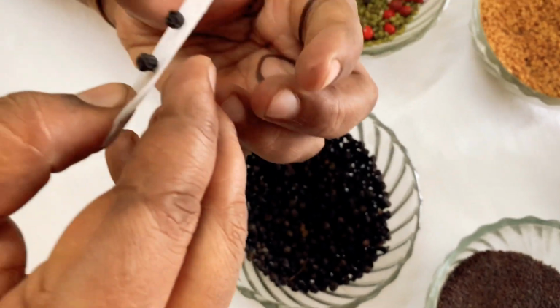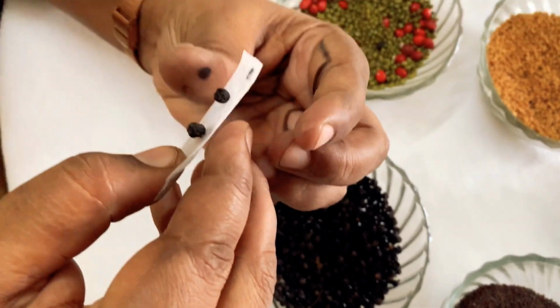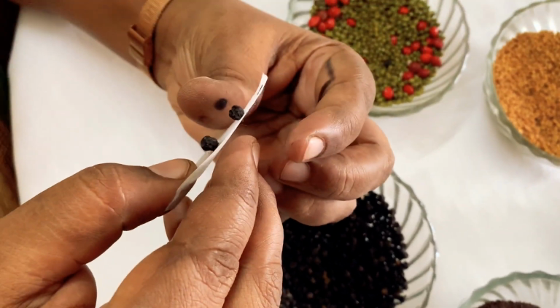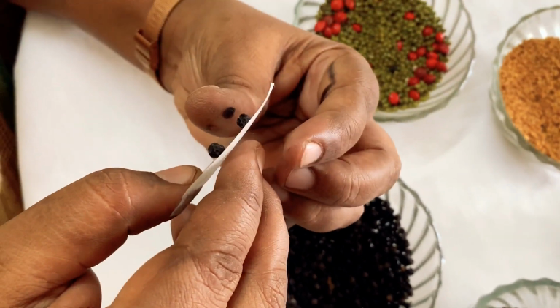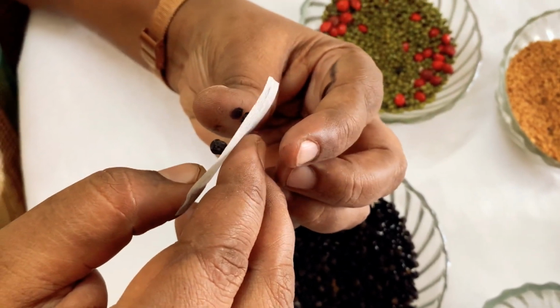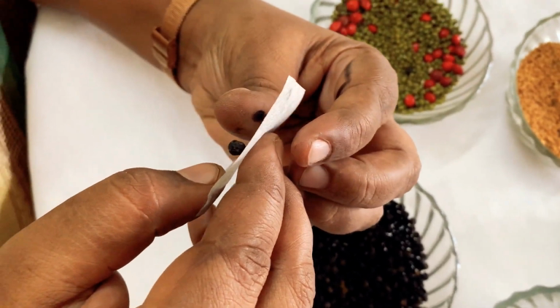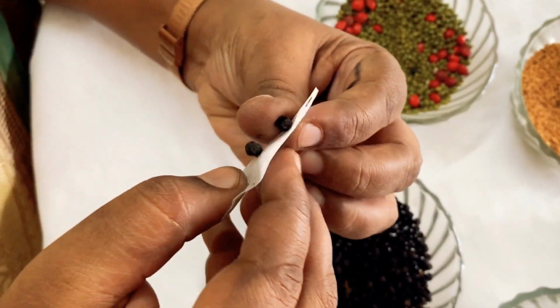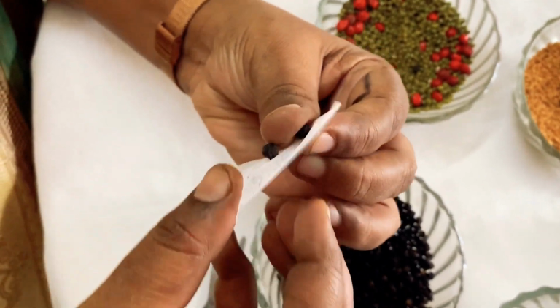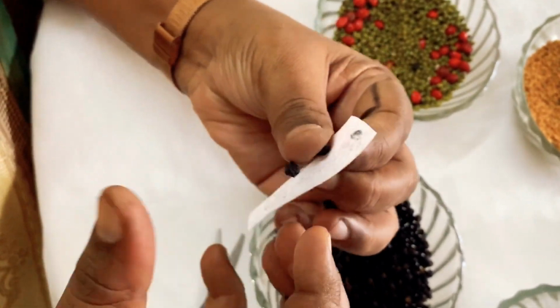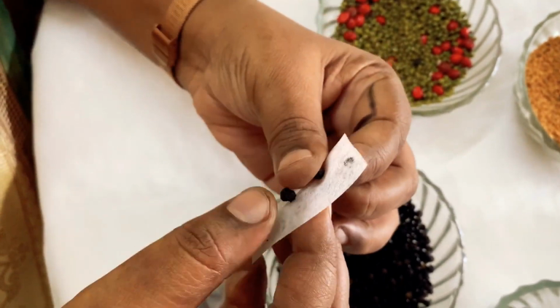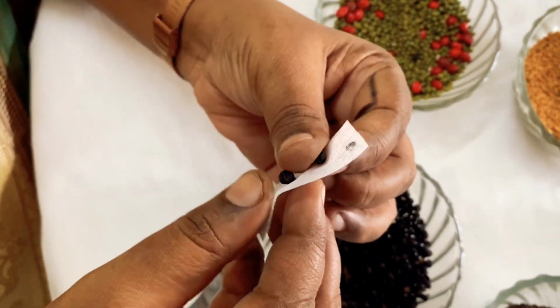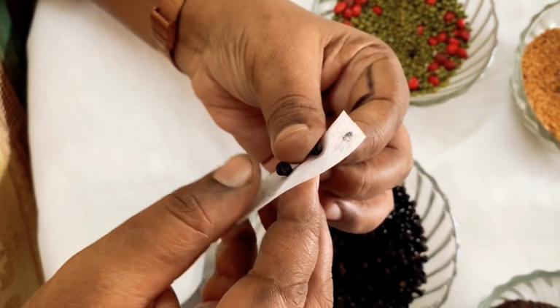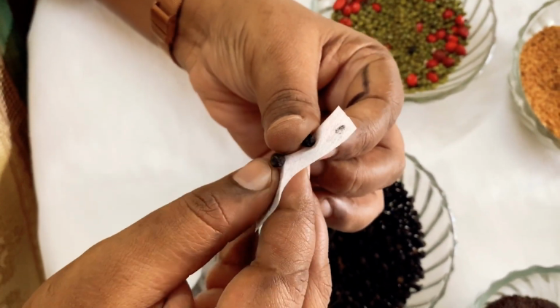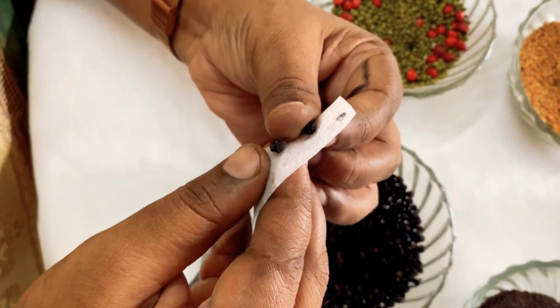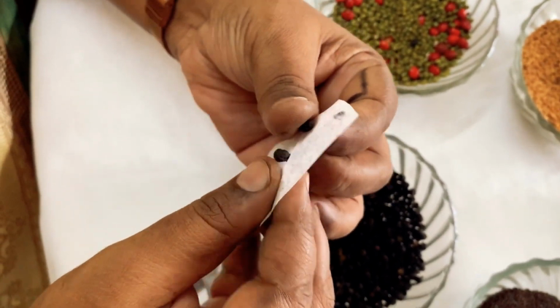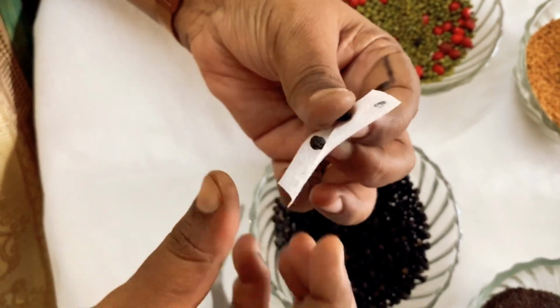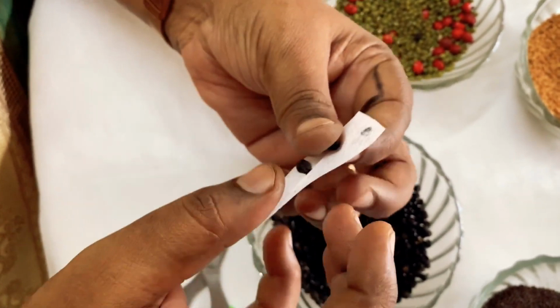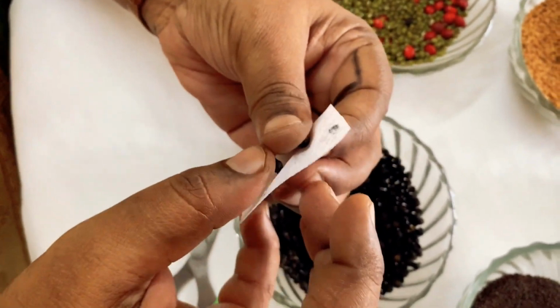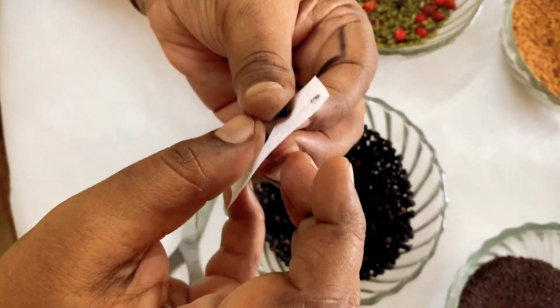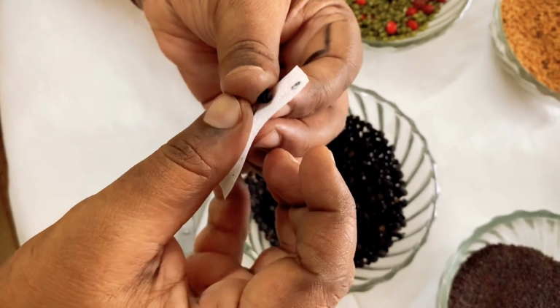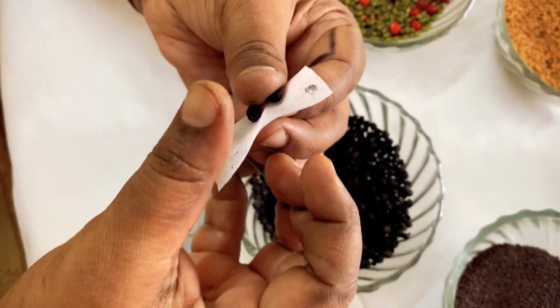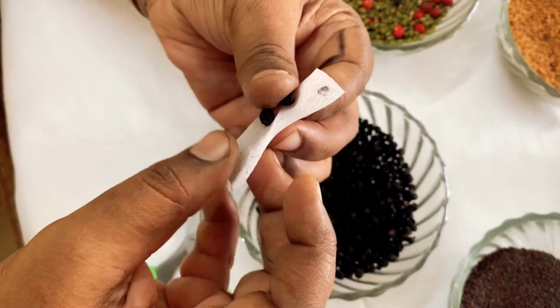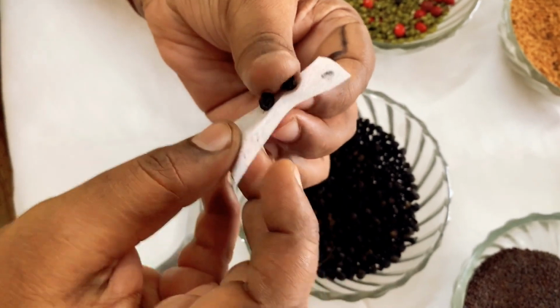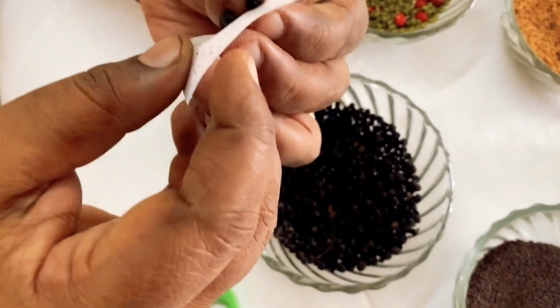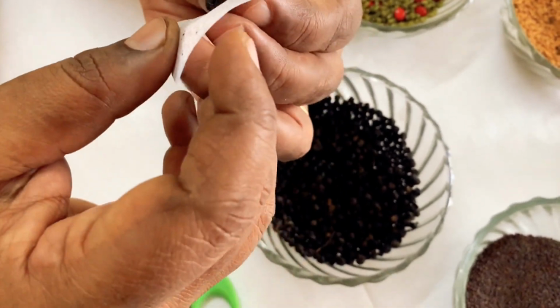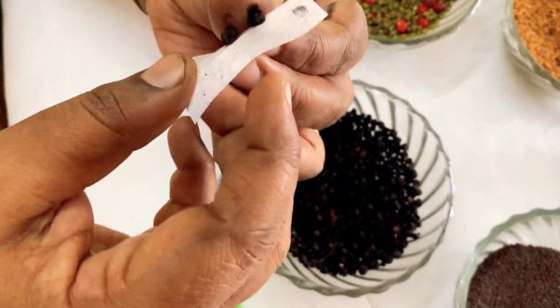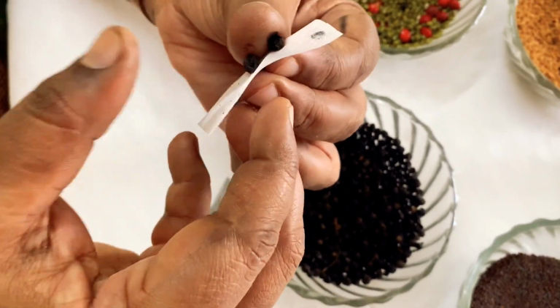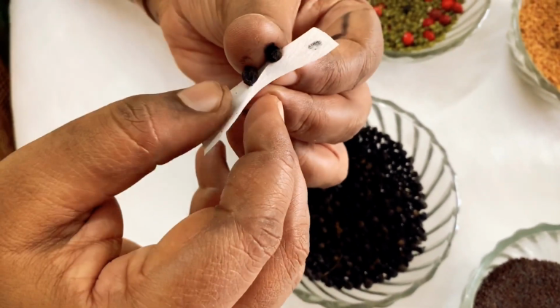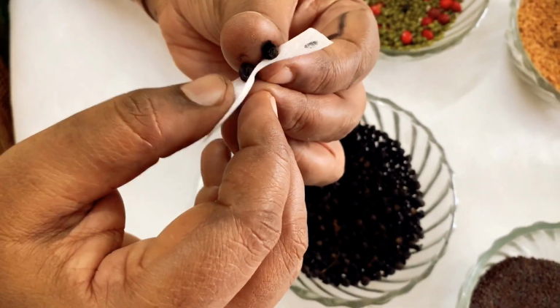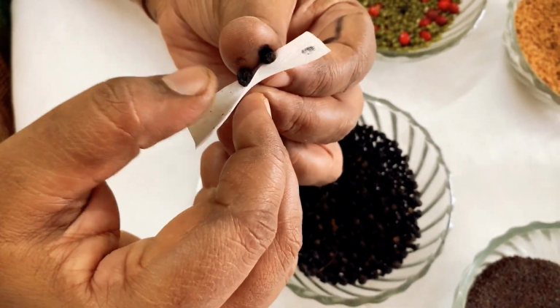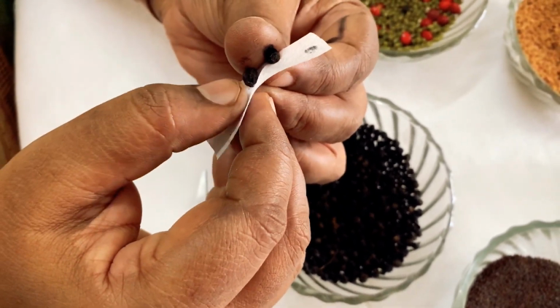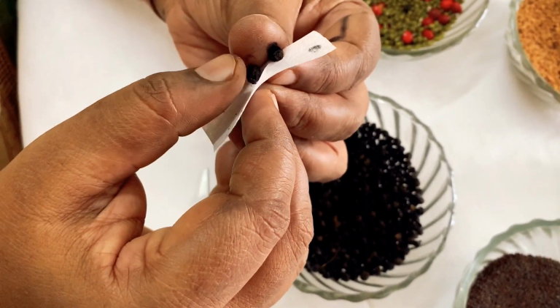Correct, this is the eye of the eye, and the eye of the eye. Correct, the eye of the eye.